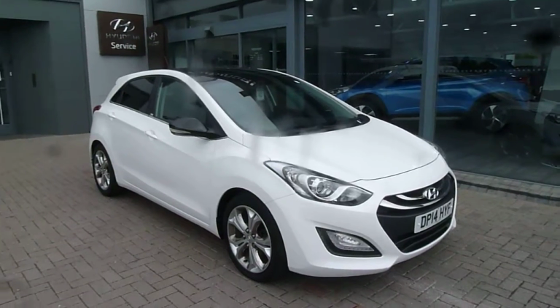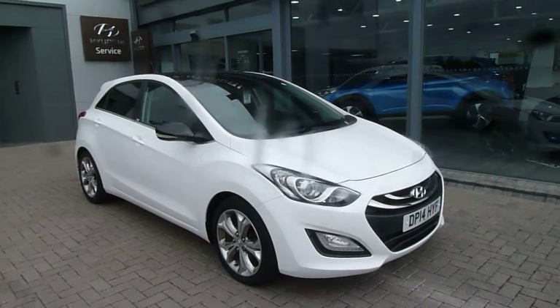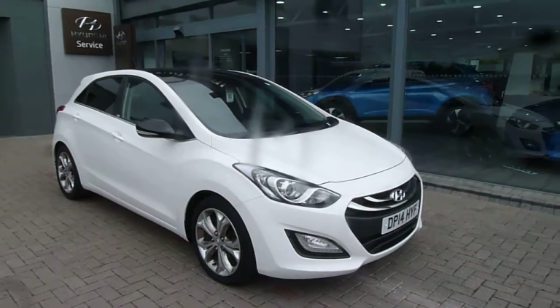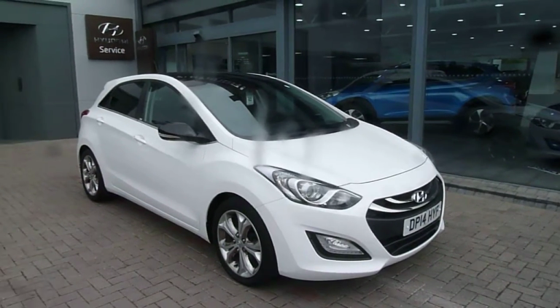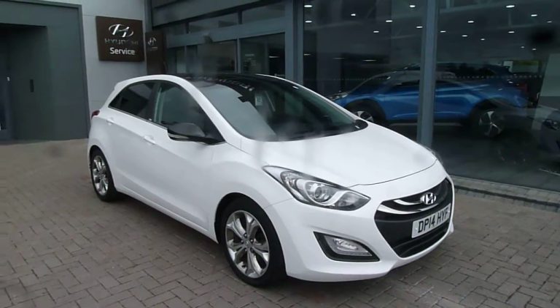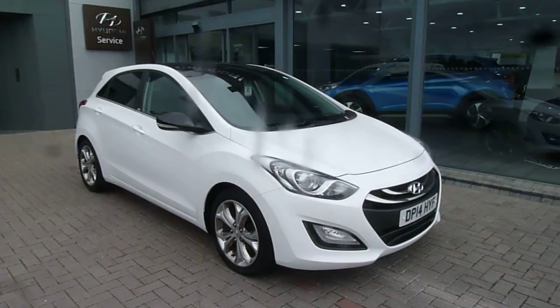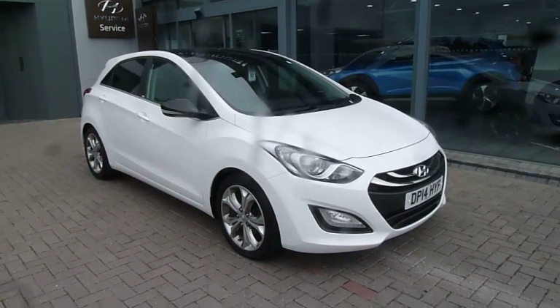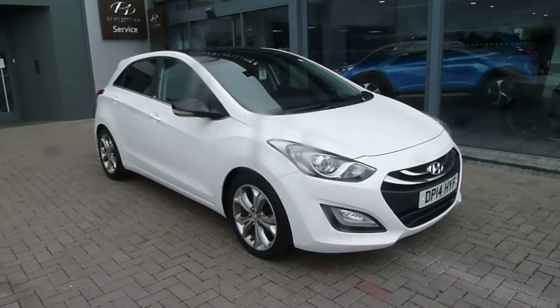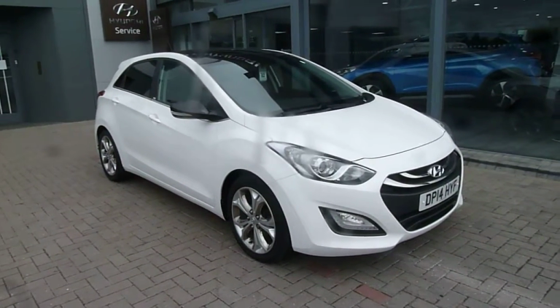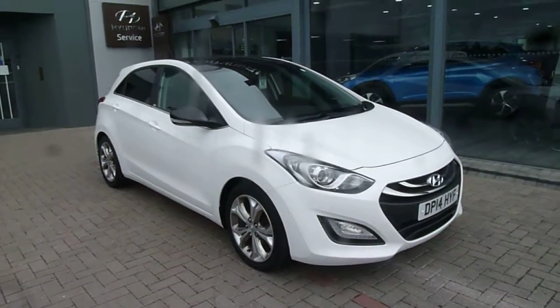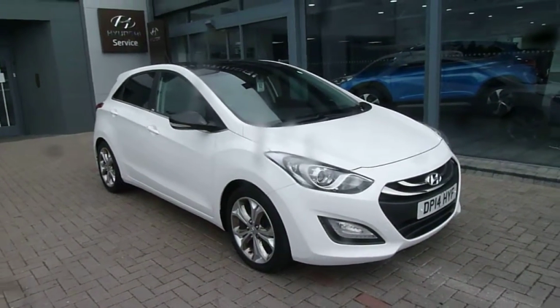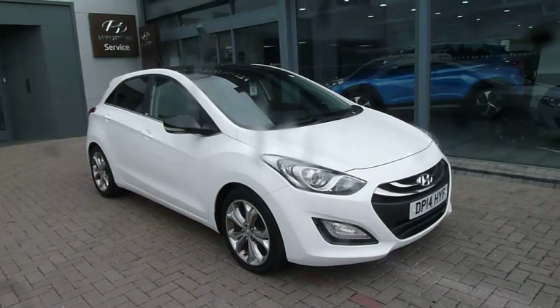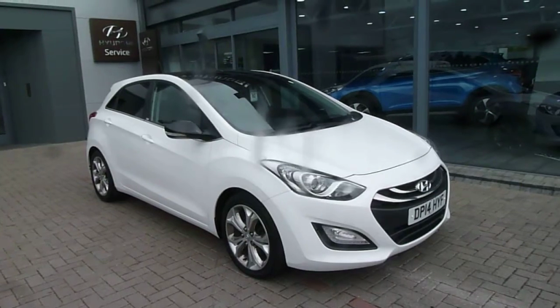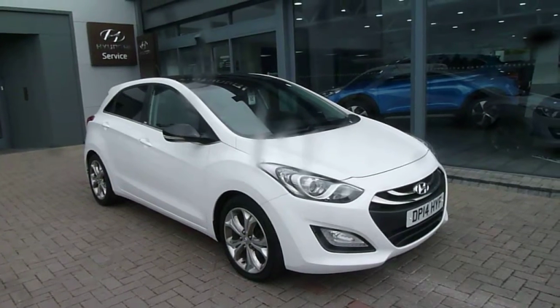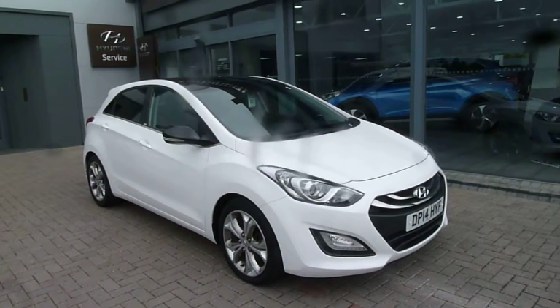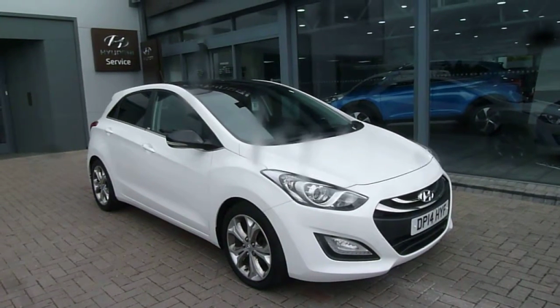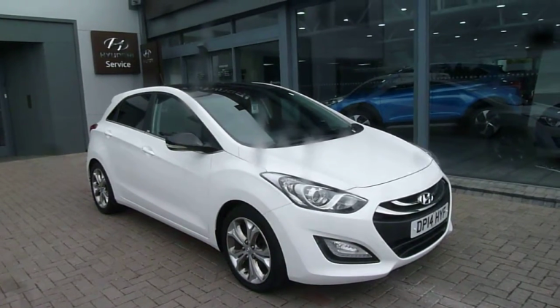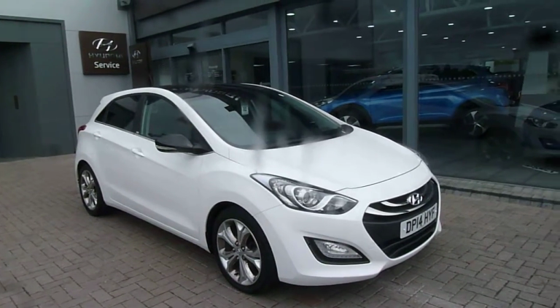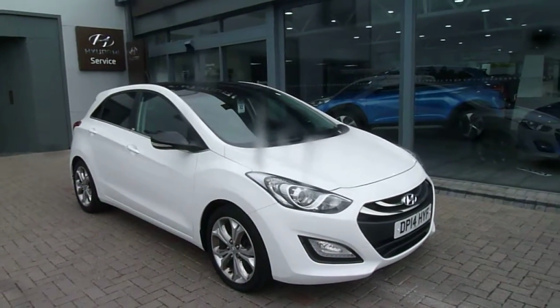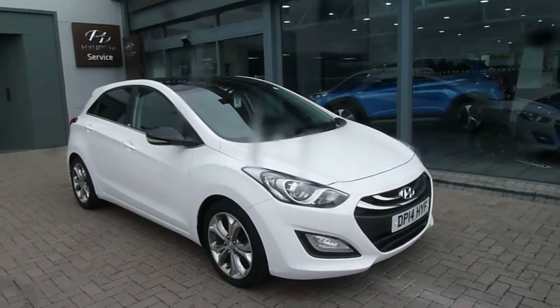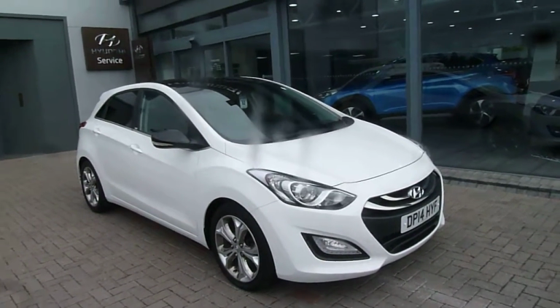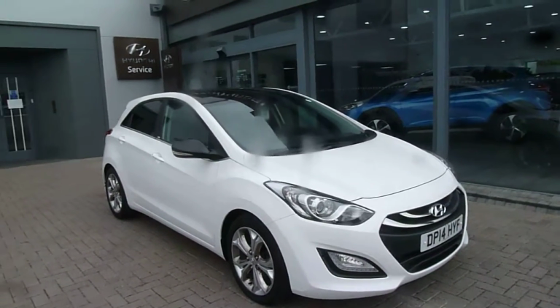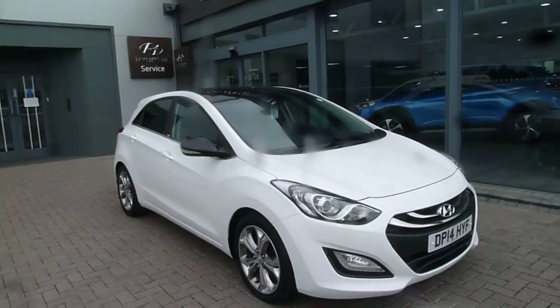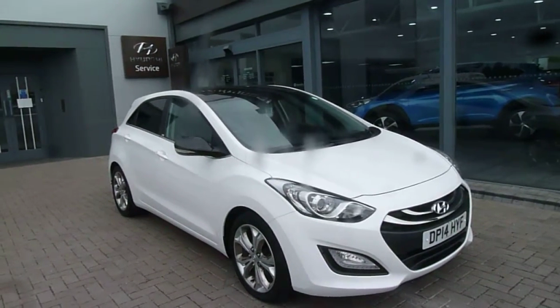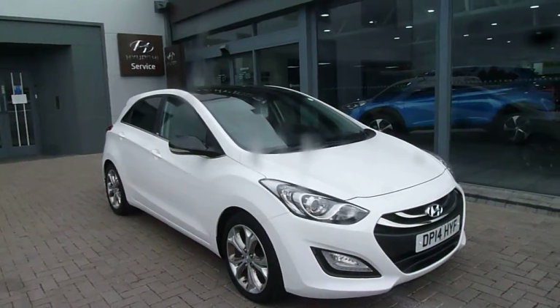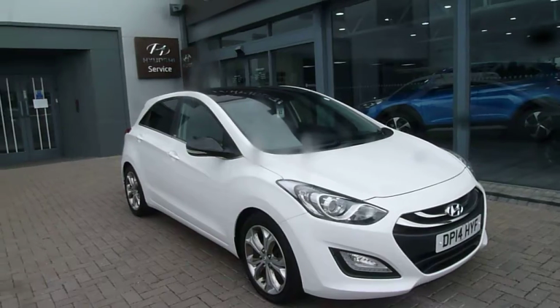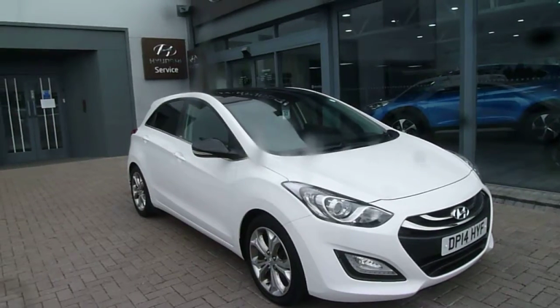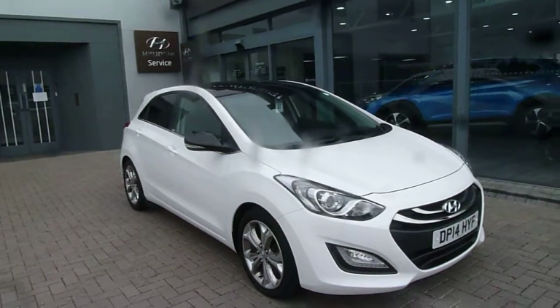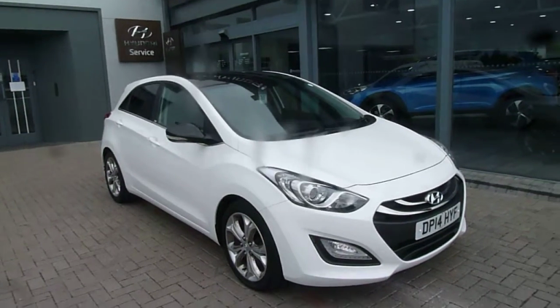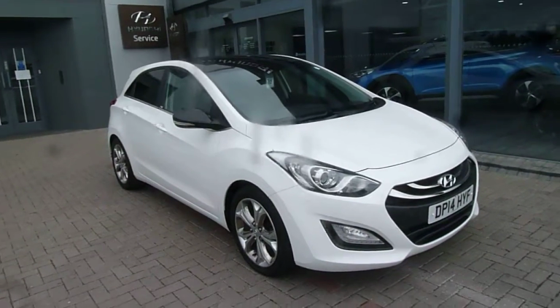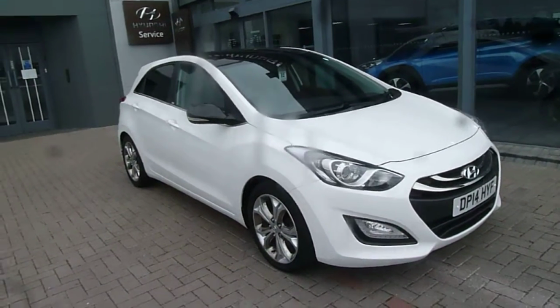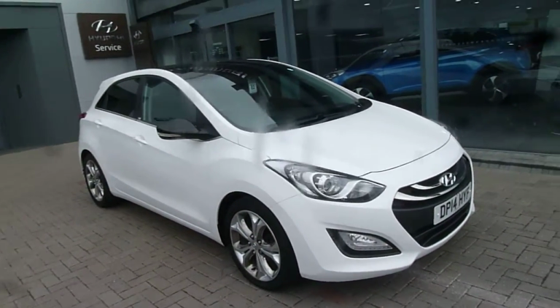Hi, welcome to JTU's Hyundai here at Shrewsbury. My name's Rob. I'm just going to take you around this used Hyundai i30. This is the 1.6 diesel SE Go Edition, a 2014 car.